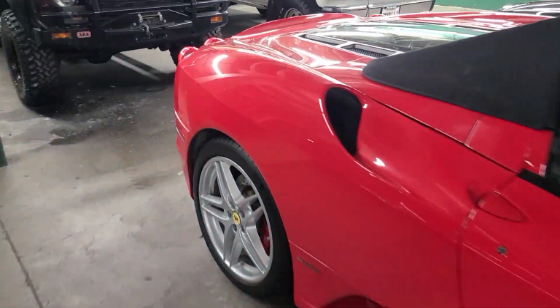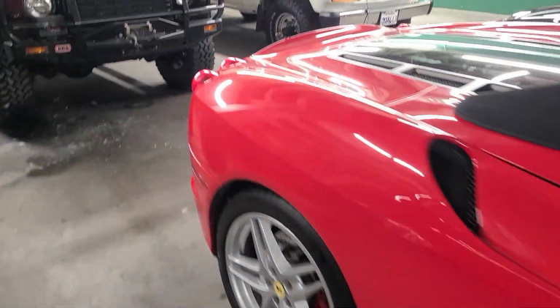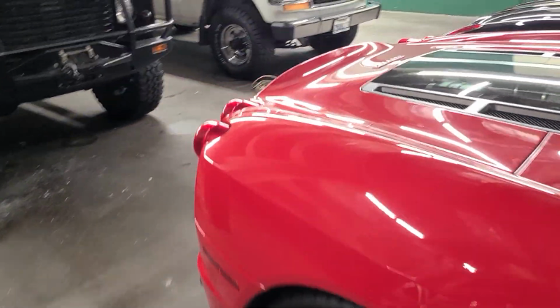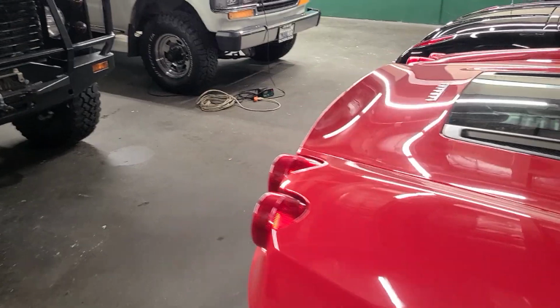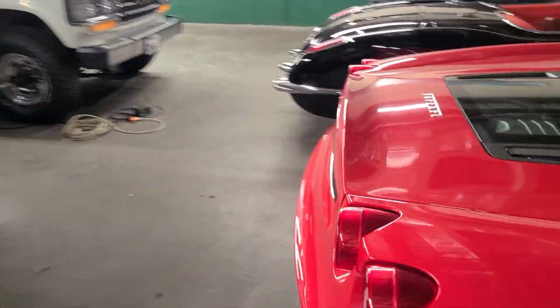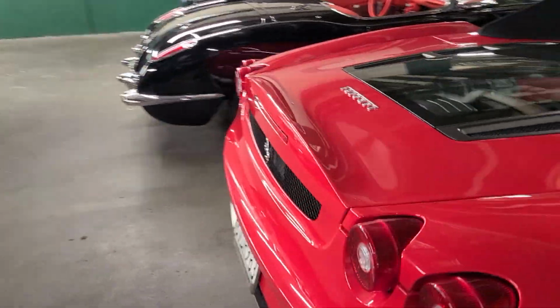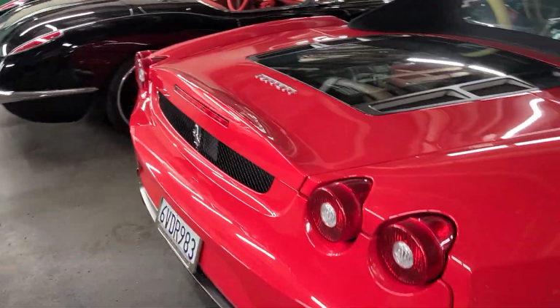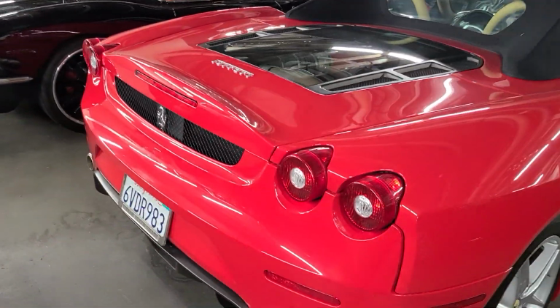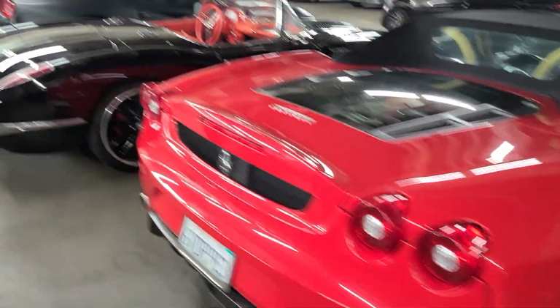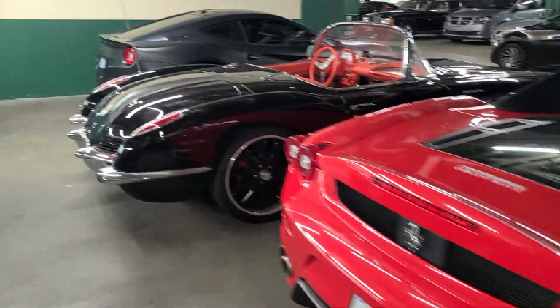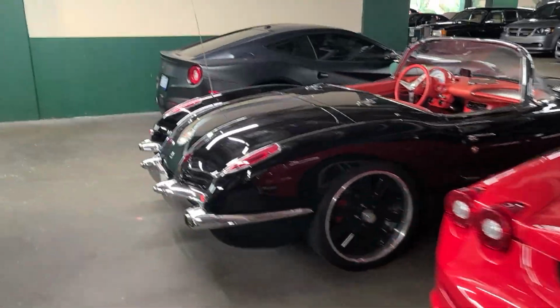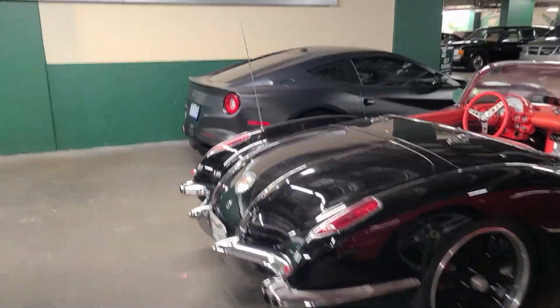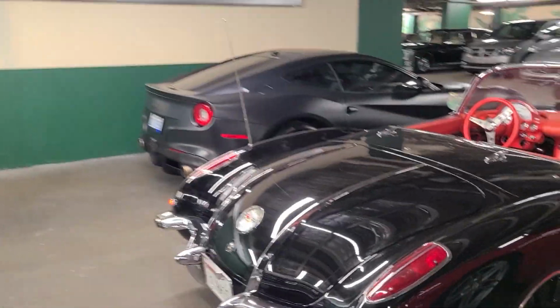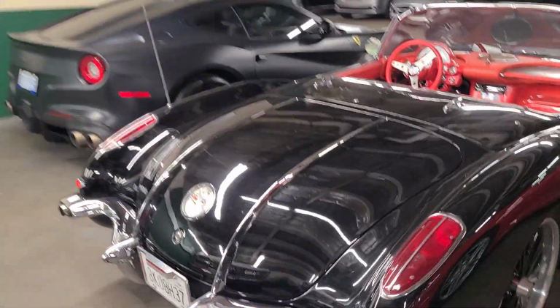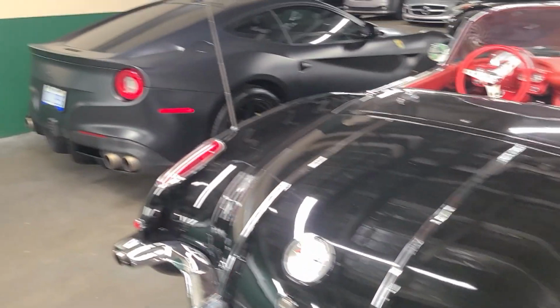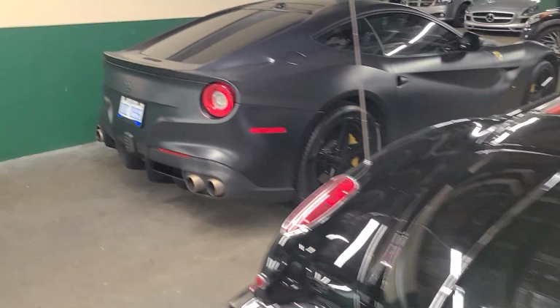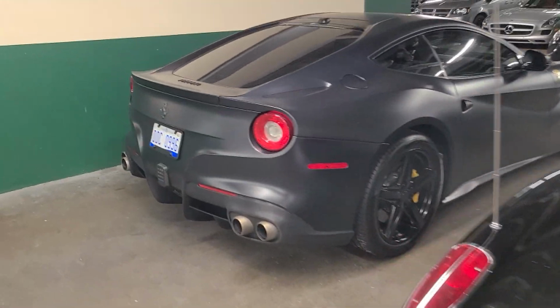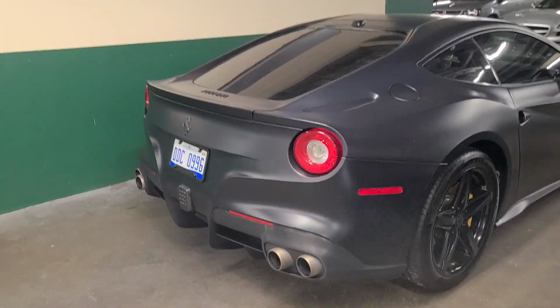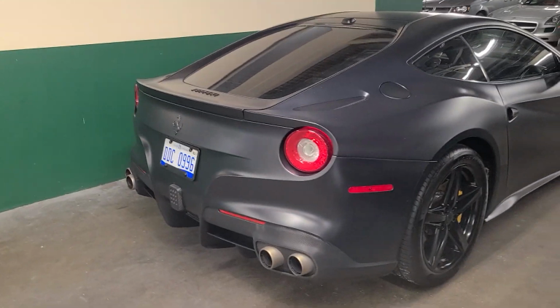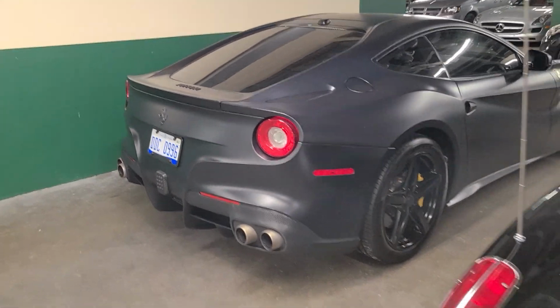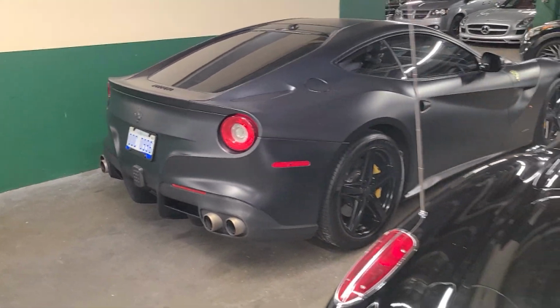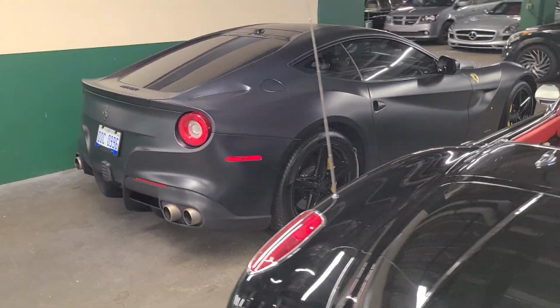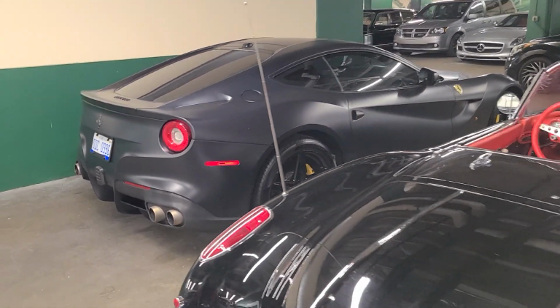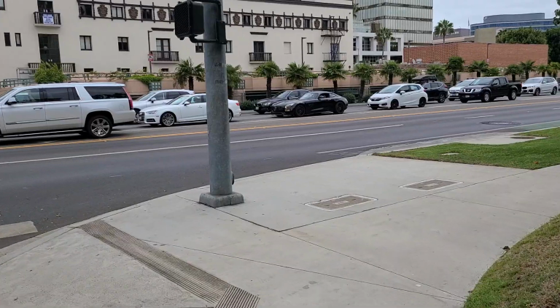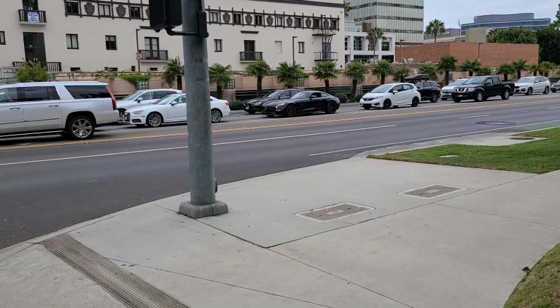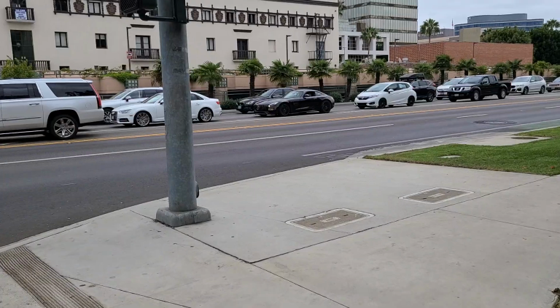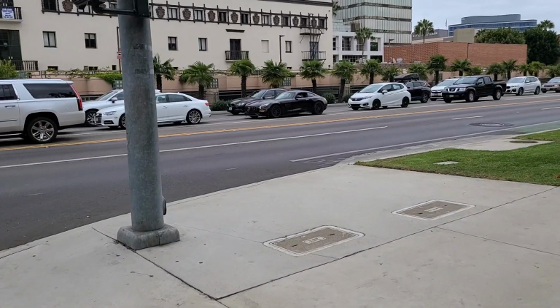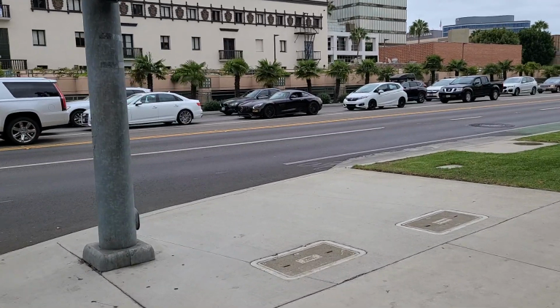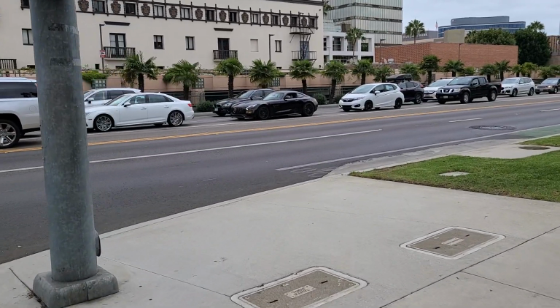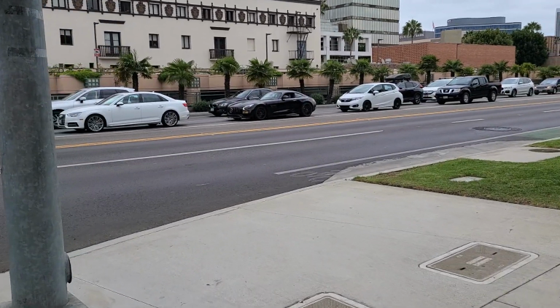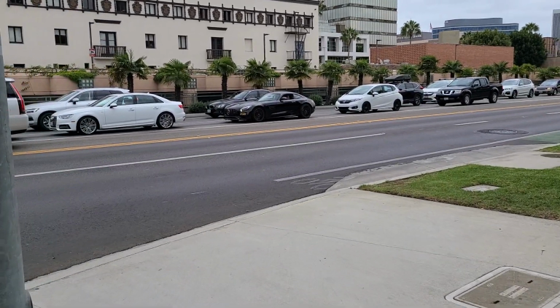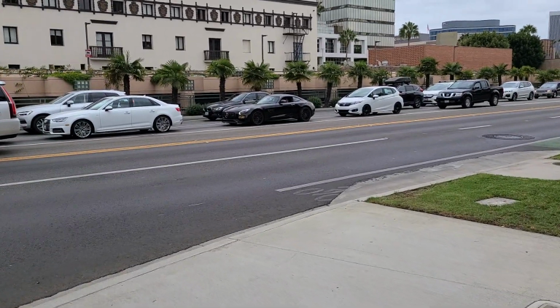We also have a Ferrari 430 Spider next to an F12 Berlinetta, as well as this beautiful C2 Corvette. That's nice. I love the matte paint. Right here we have a Mercedes AMG GT.